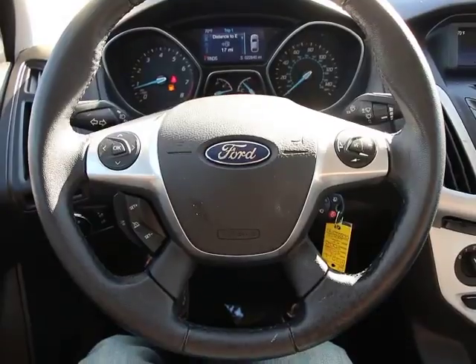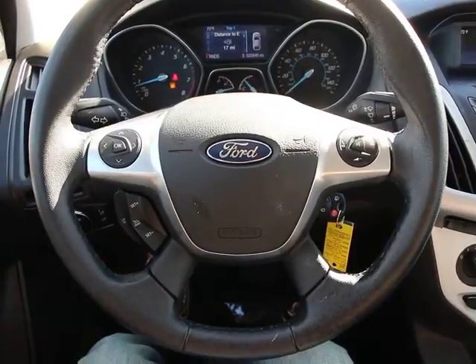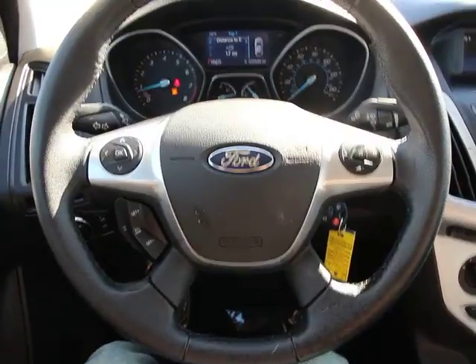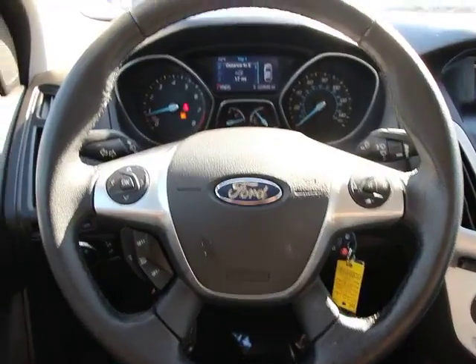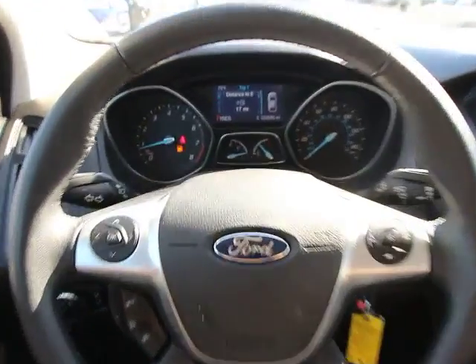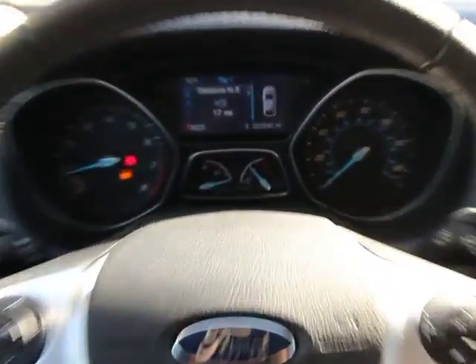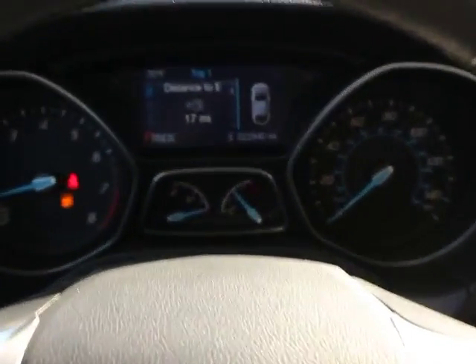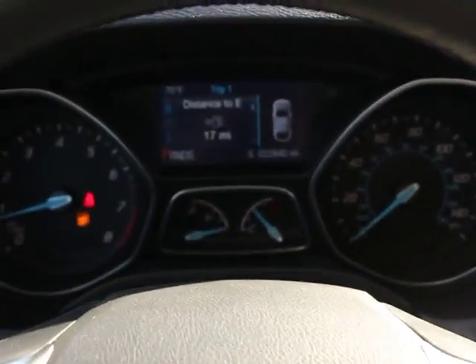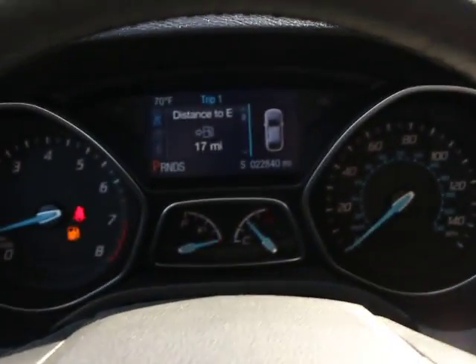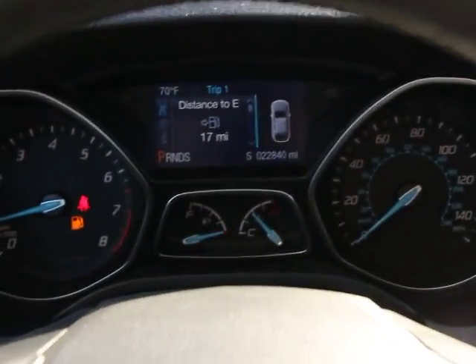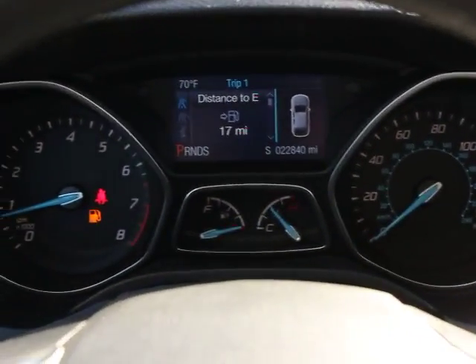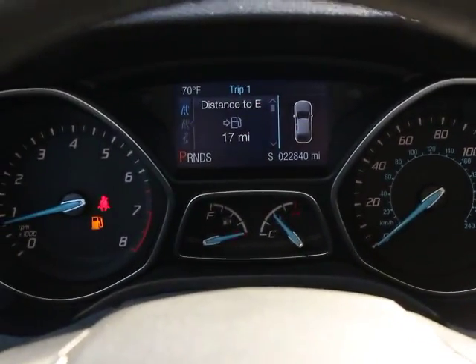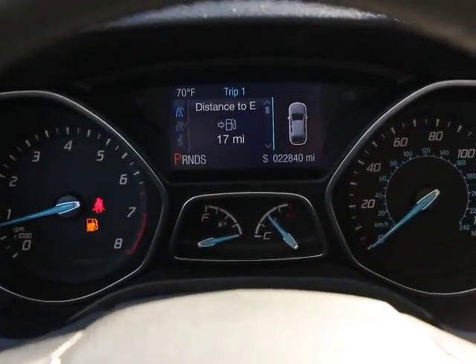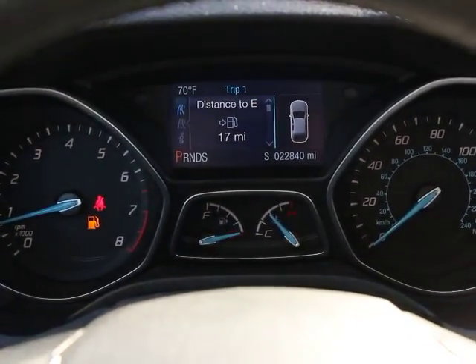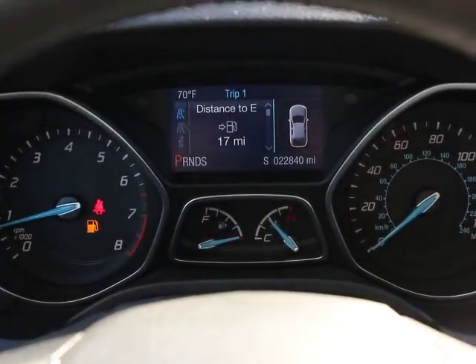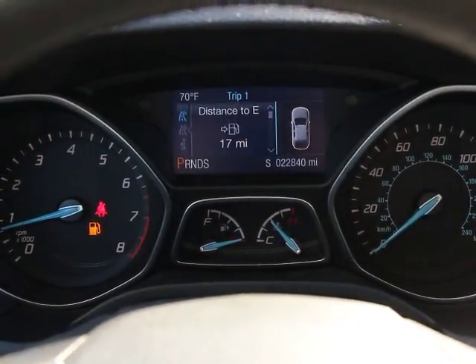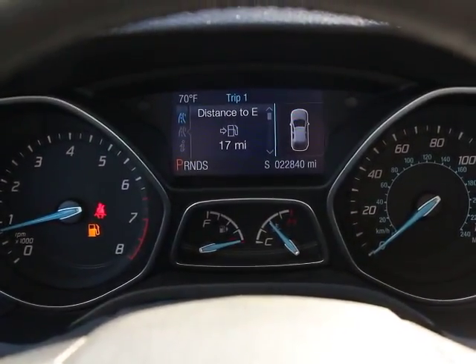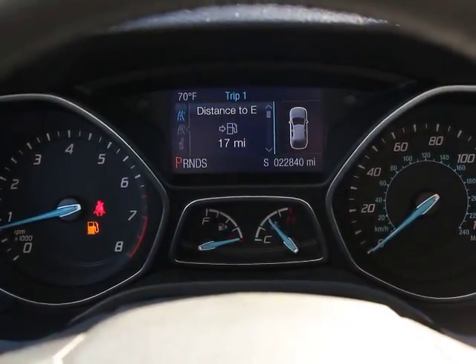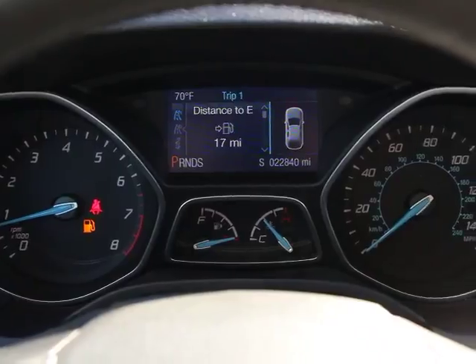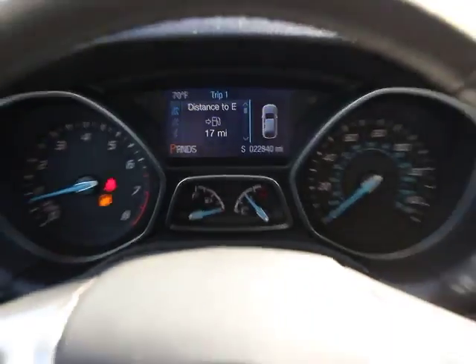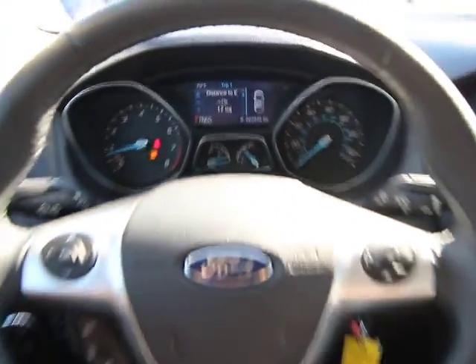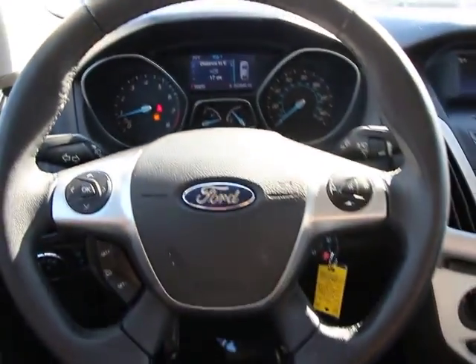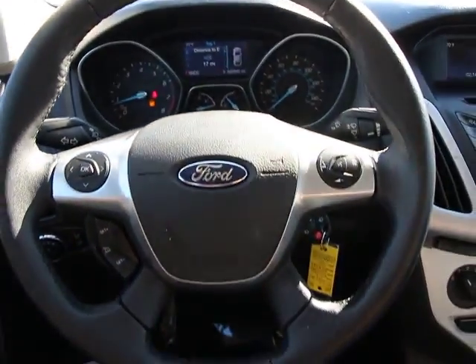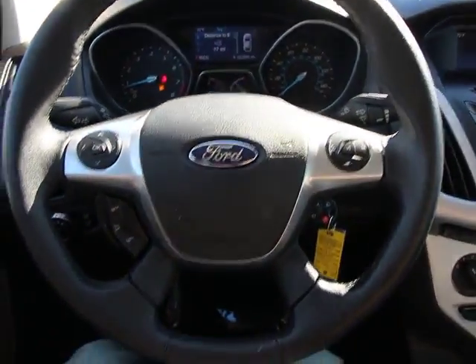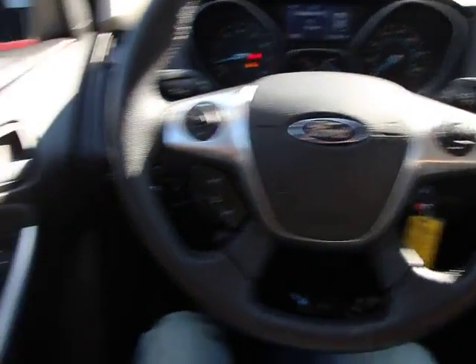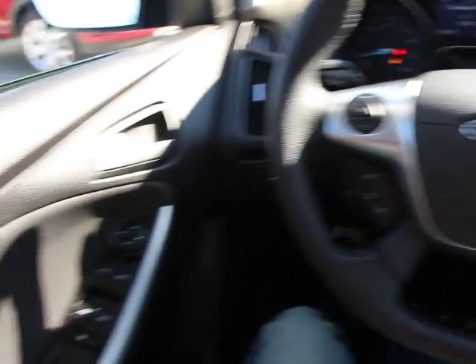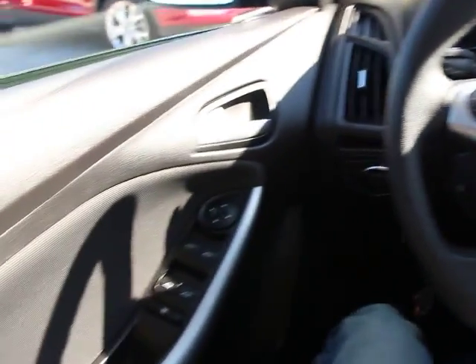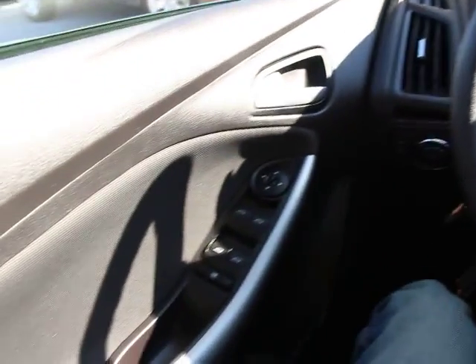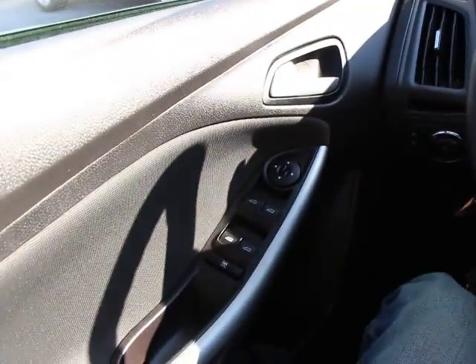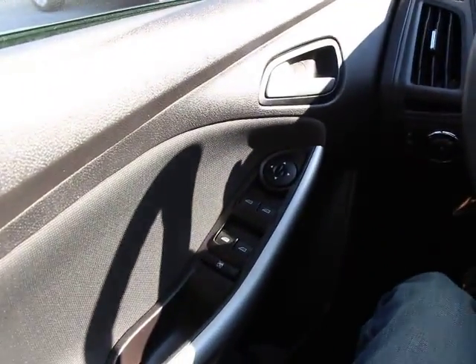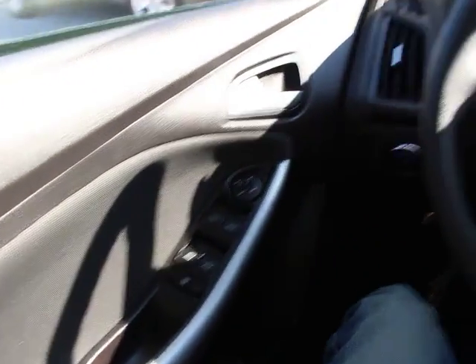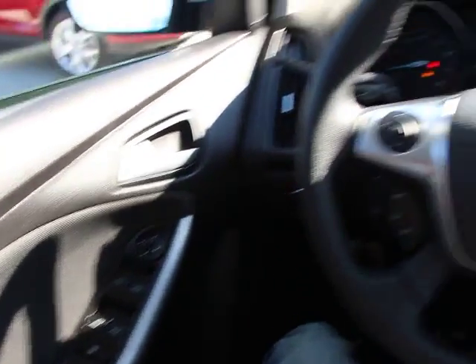Driver vanity mirror, tilt steering wheel. This vehicle is CARFAX certified one owner and qualifies for CARFAX buyback guarantee. Come take a test drive today.